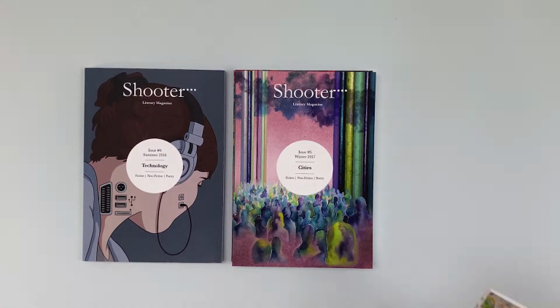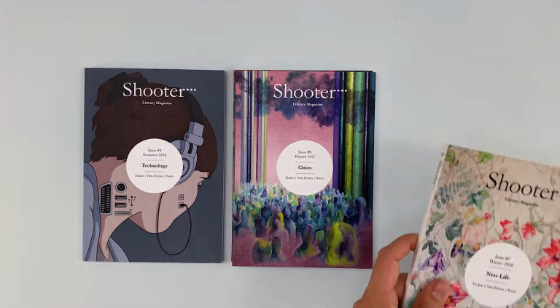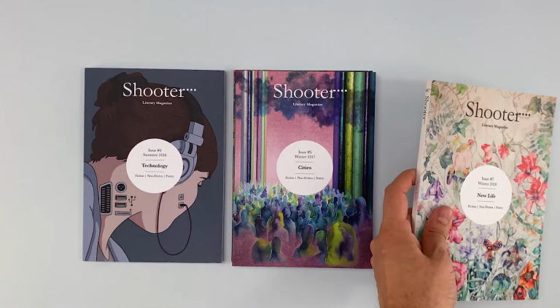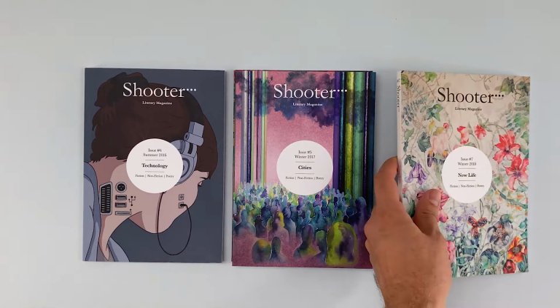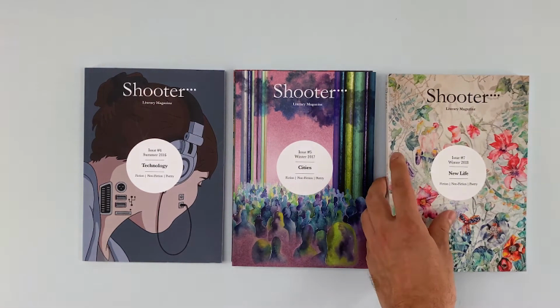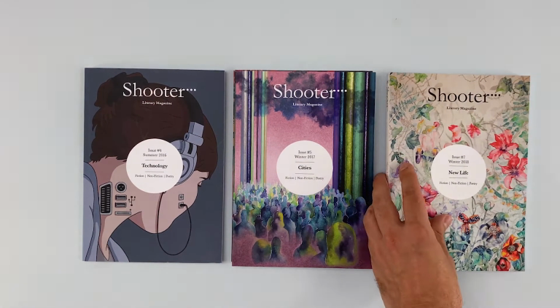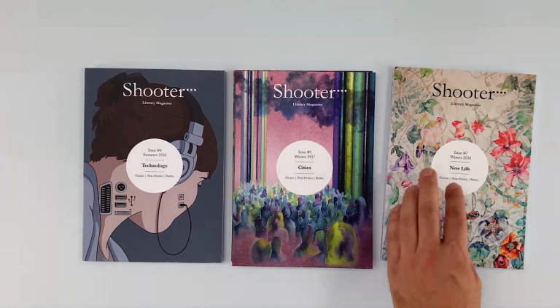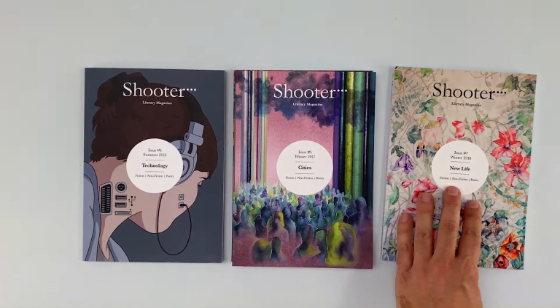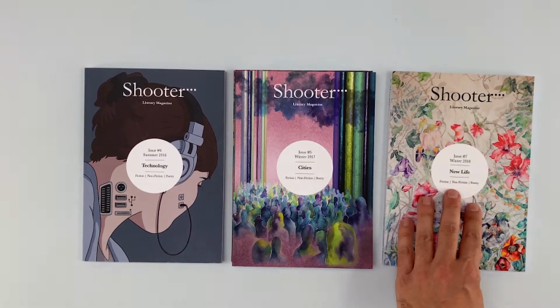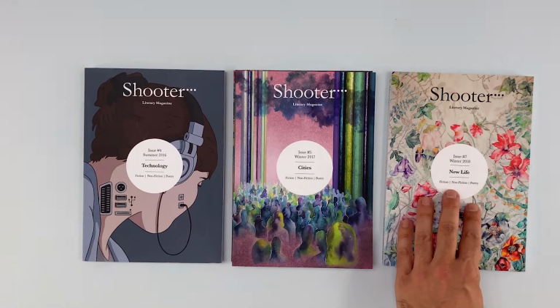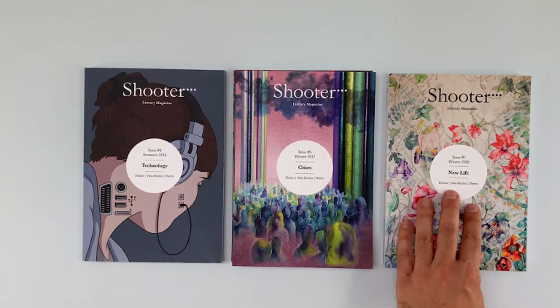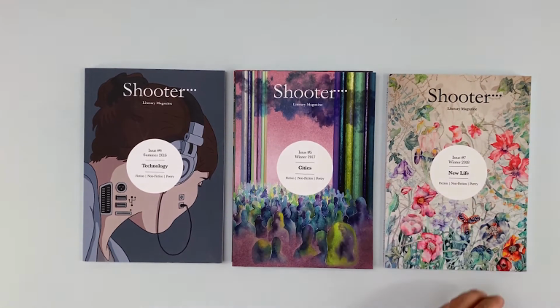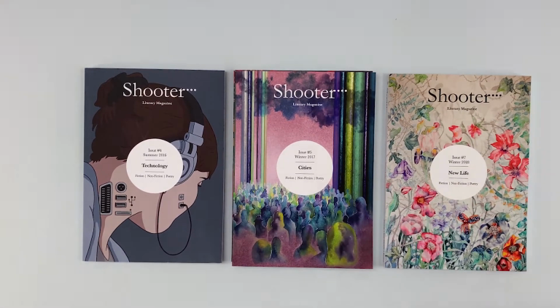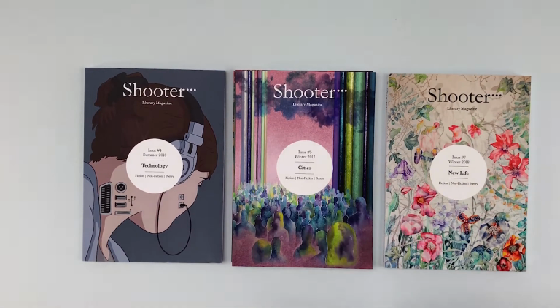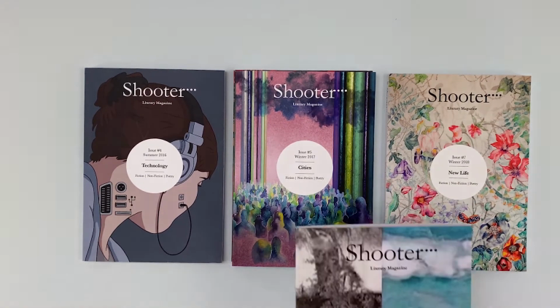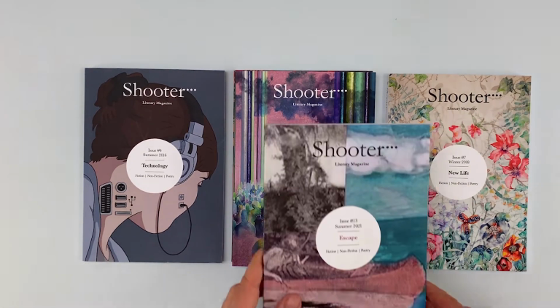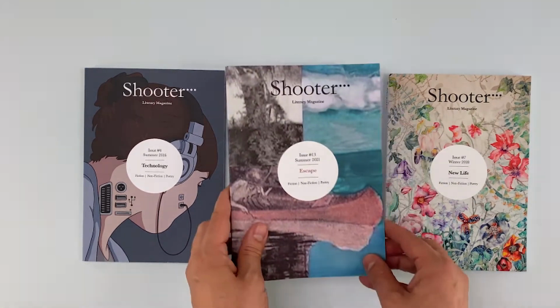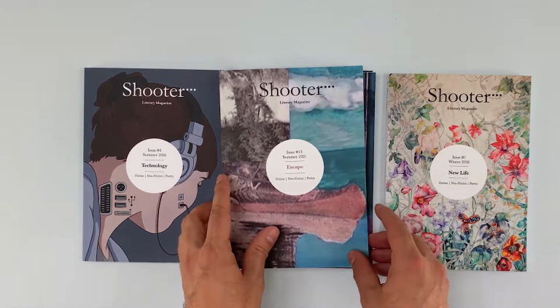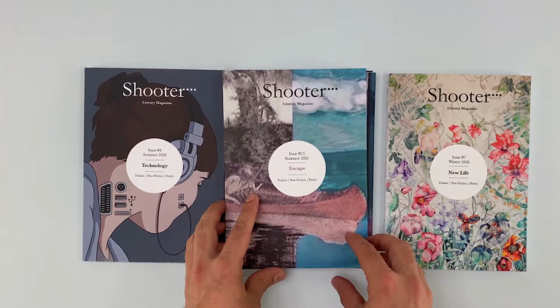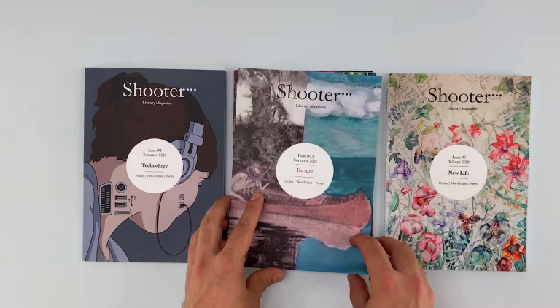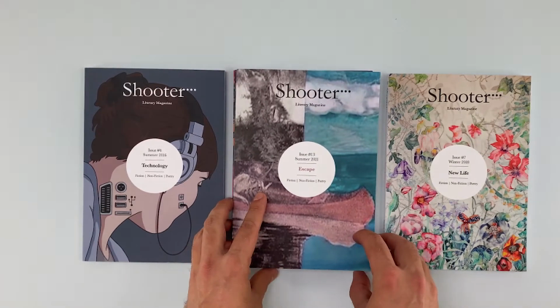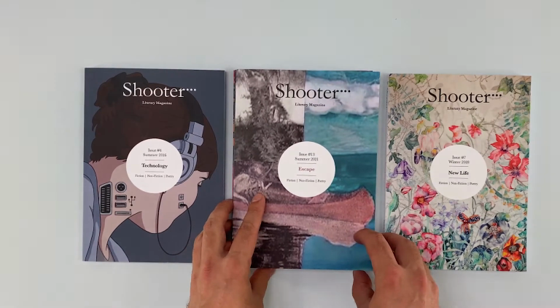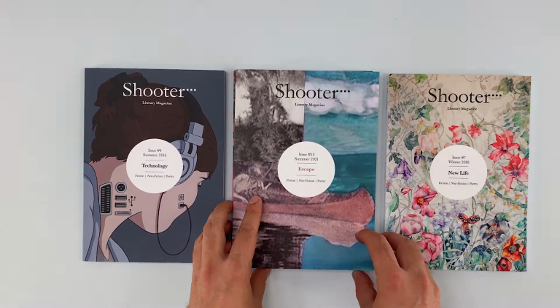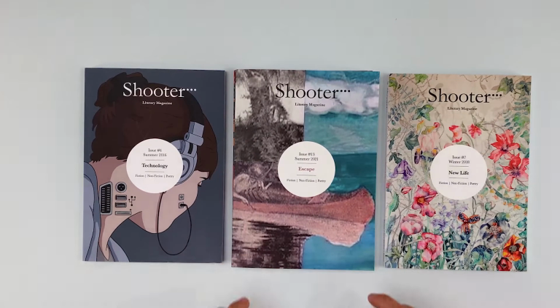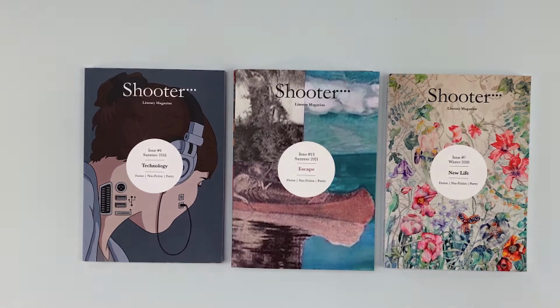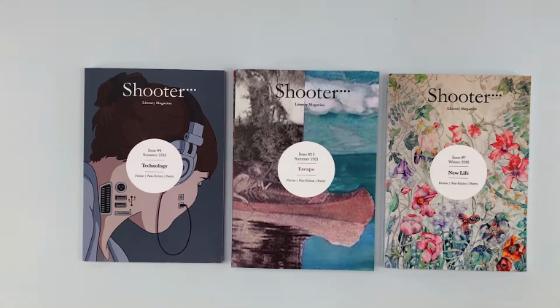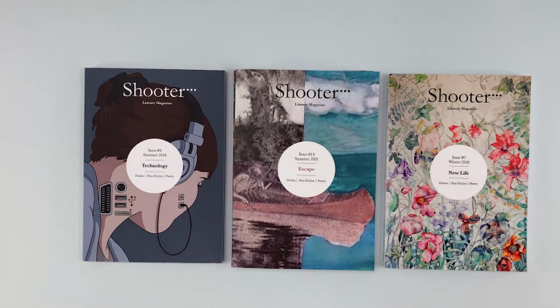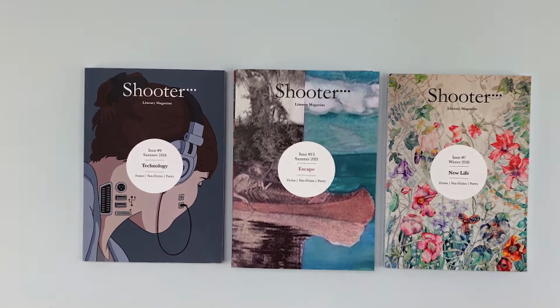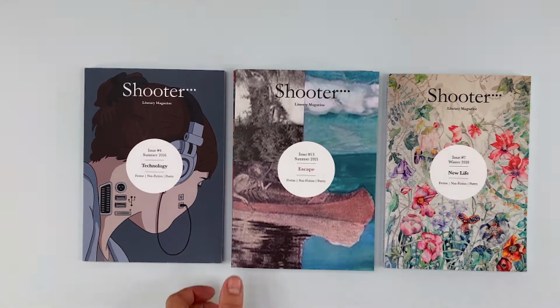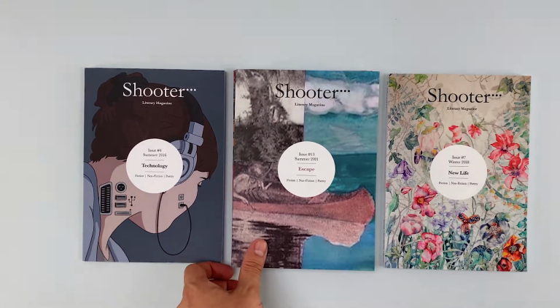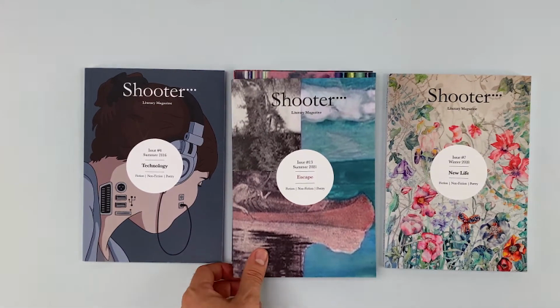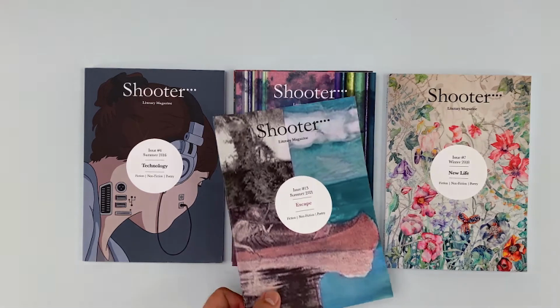Your masthead and logo will be used on the cover, insides, and no doubt on your website and promotional materials too, so give this some thought. It is the face of your work and should be representative and appropriate for the ethos and content.